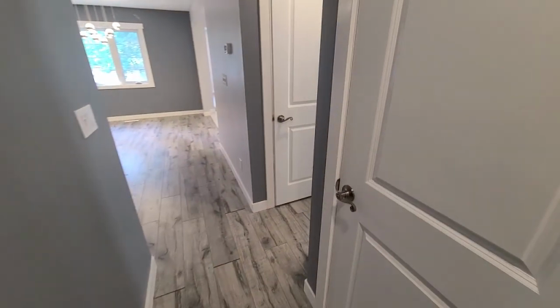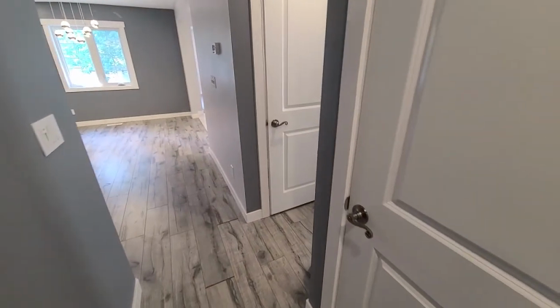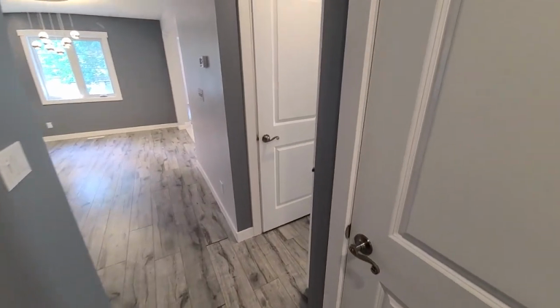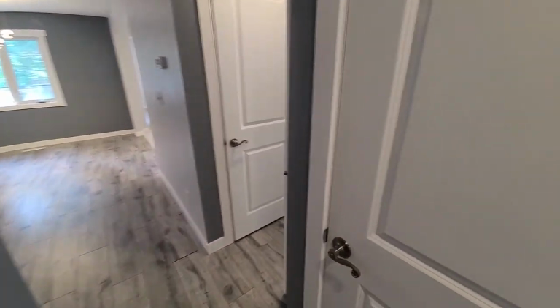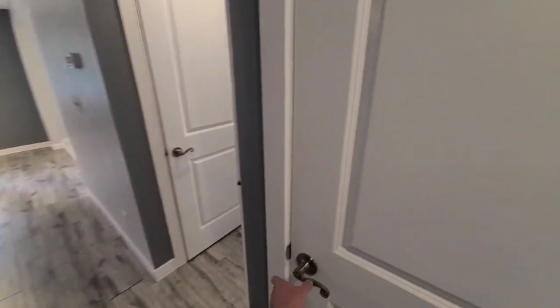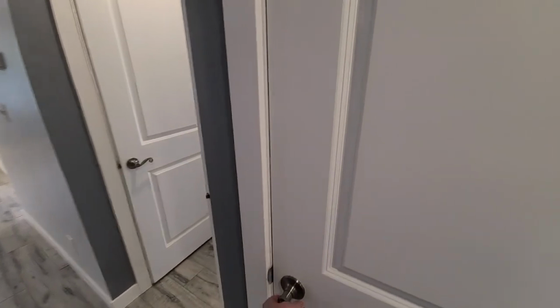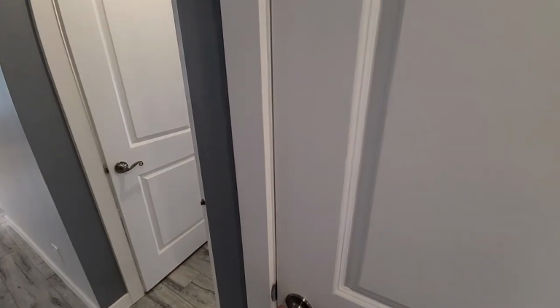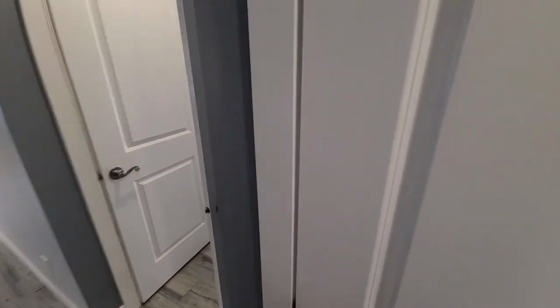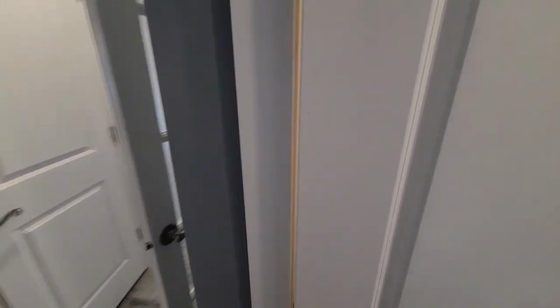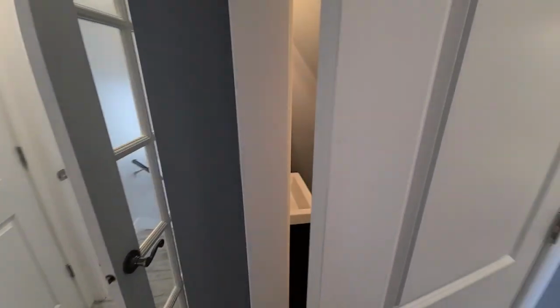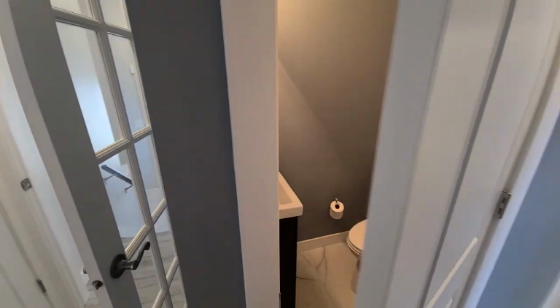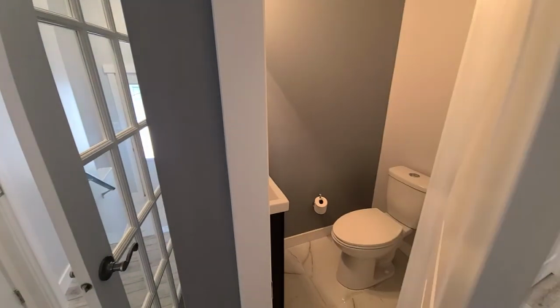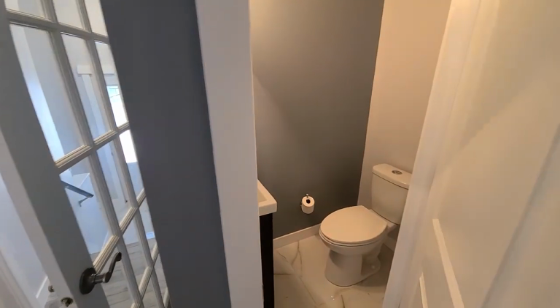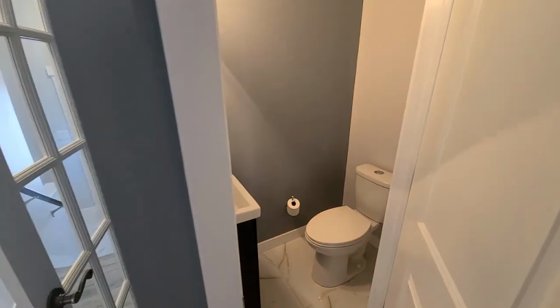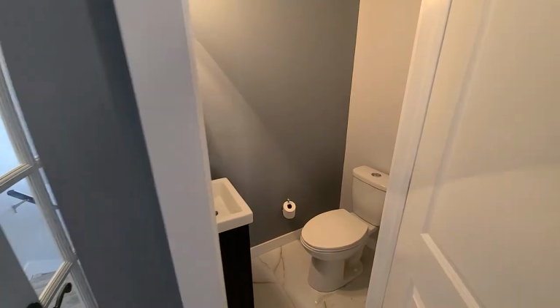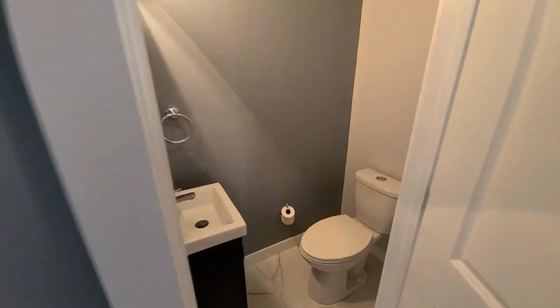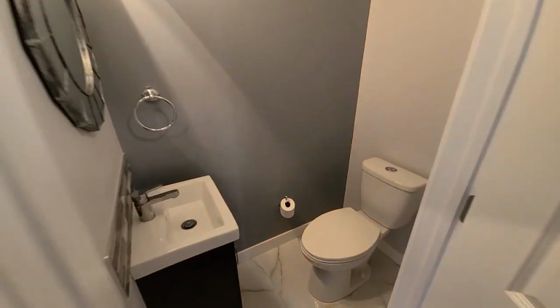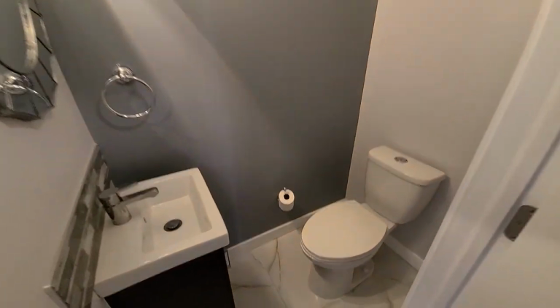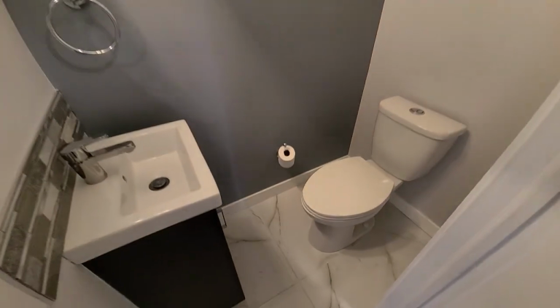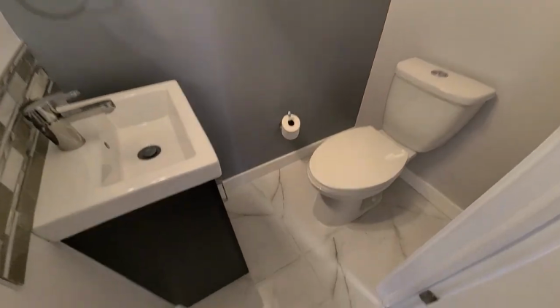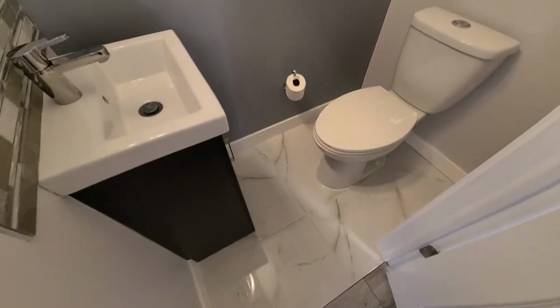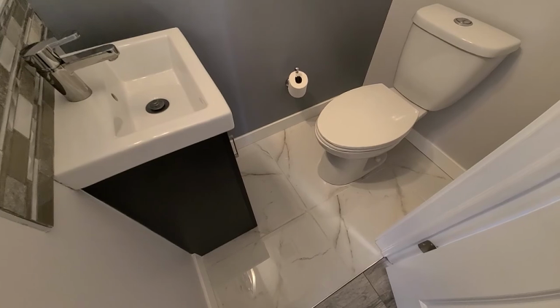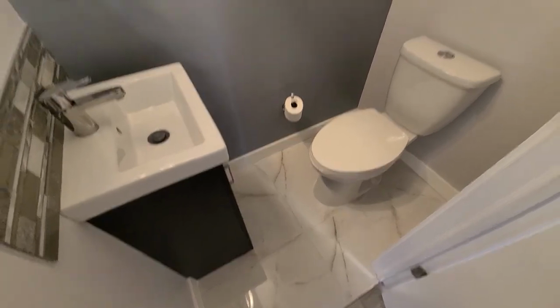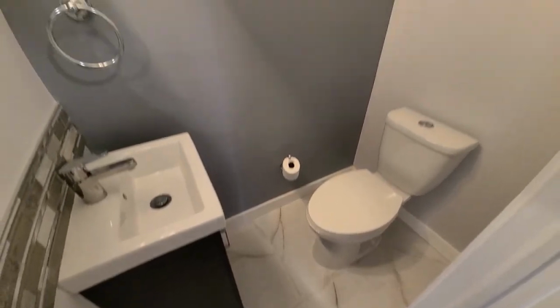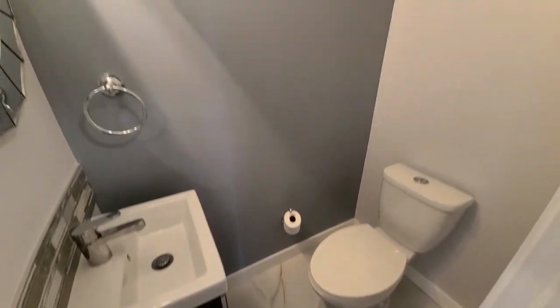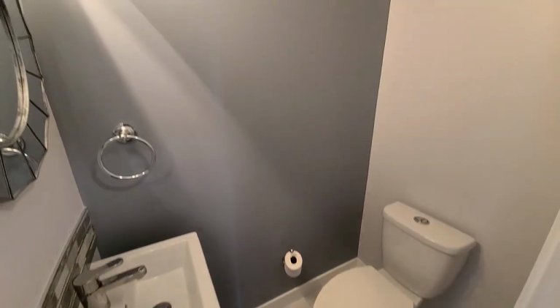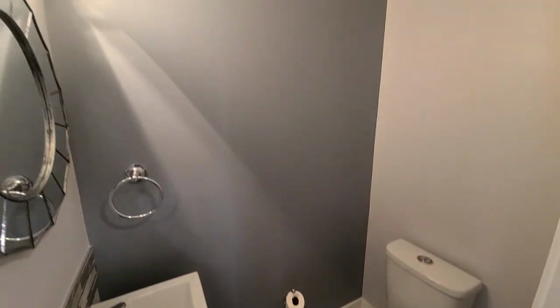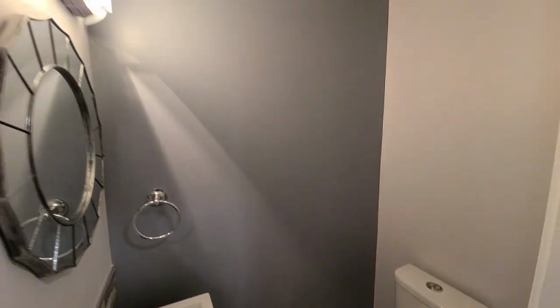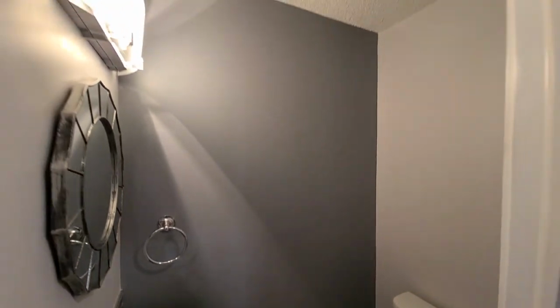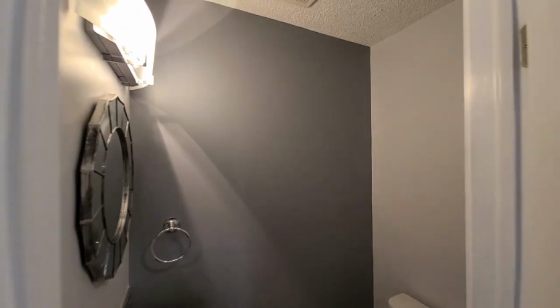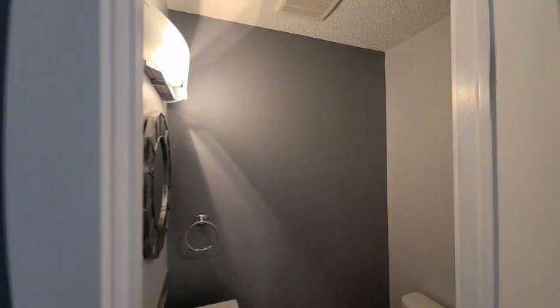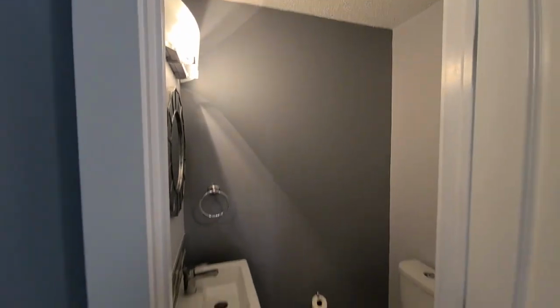Right here on my right is a half bathroom — this is a perfect bathroom for guests so they can access a bathroom without having to go into either of those full suited bathrooms.